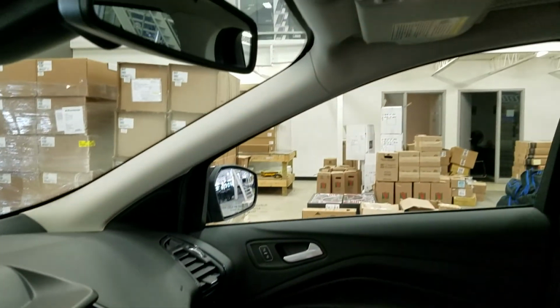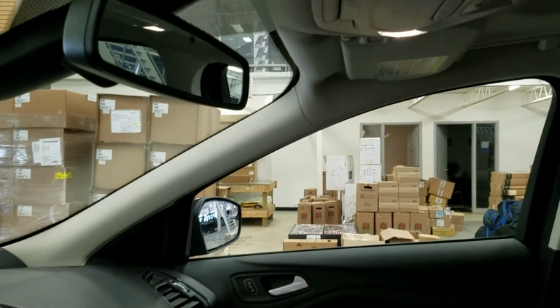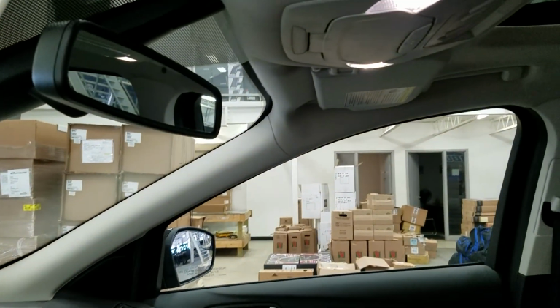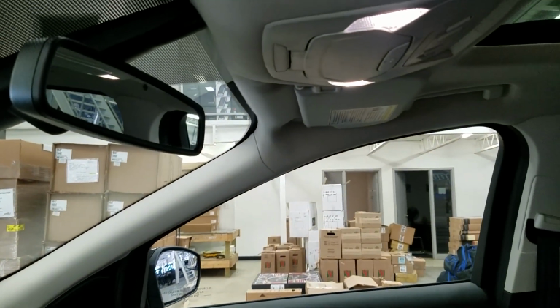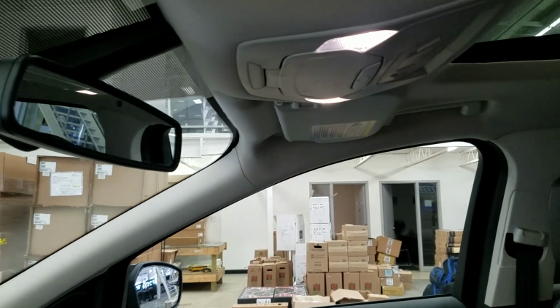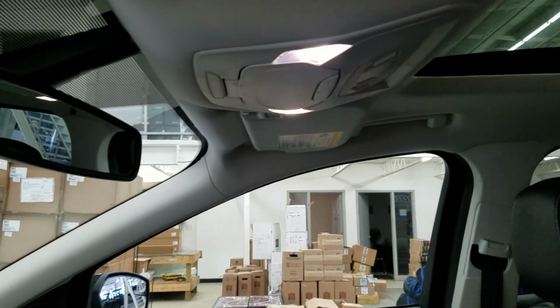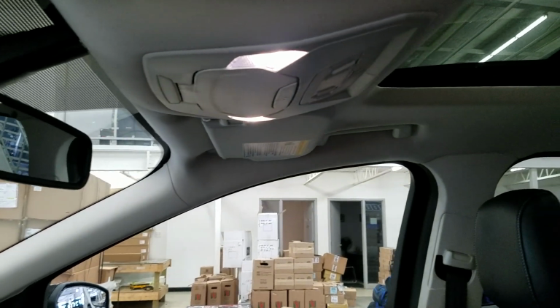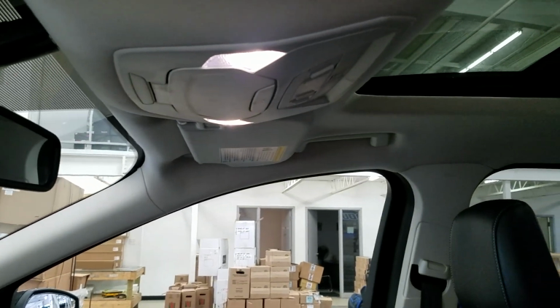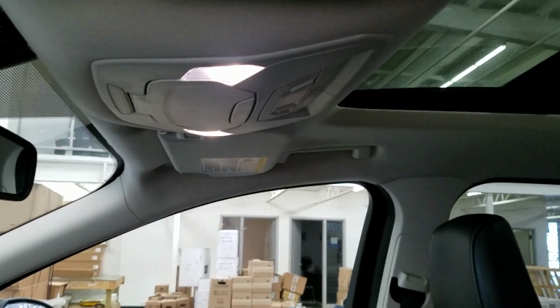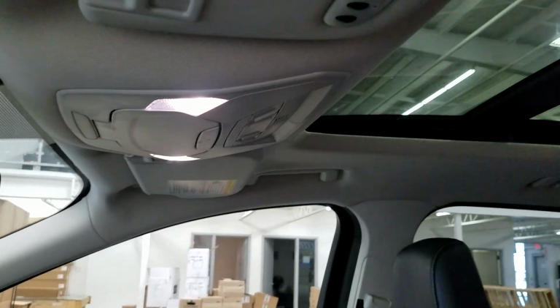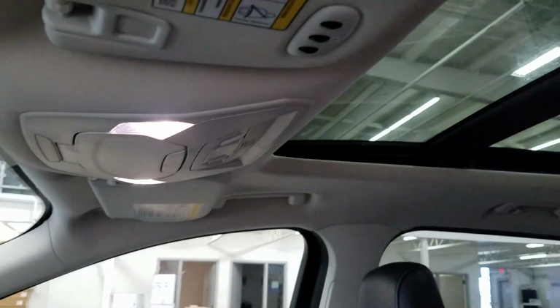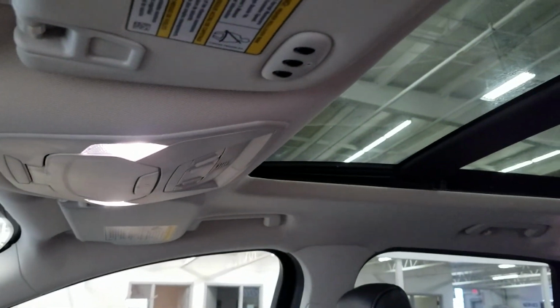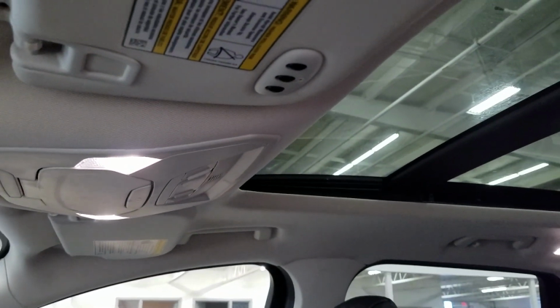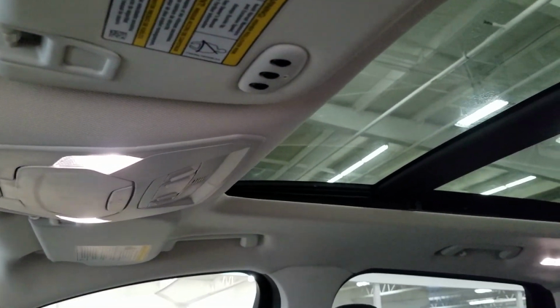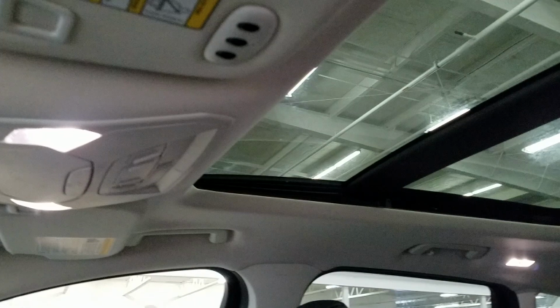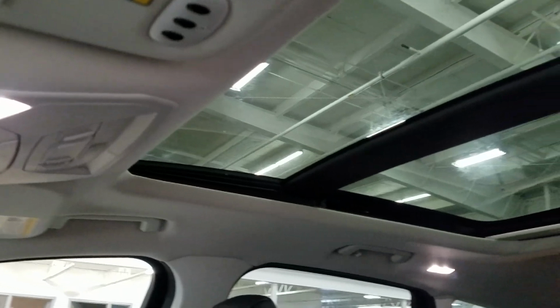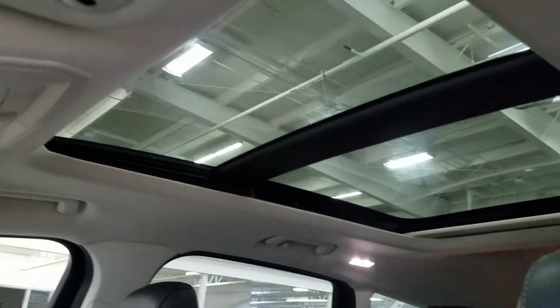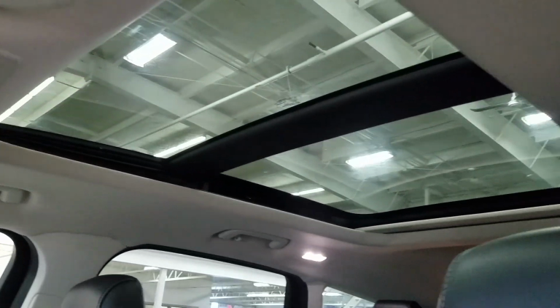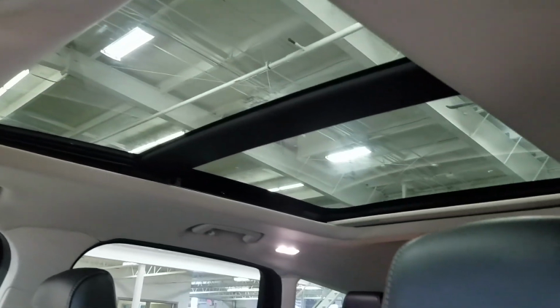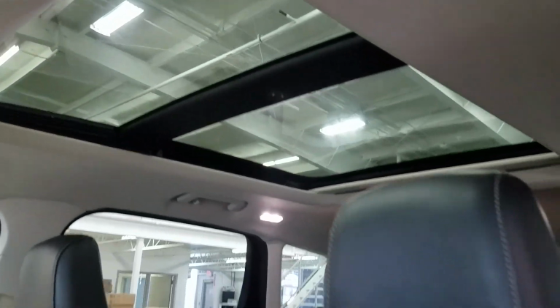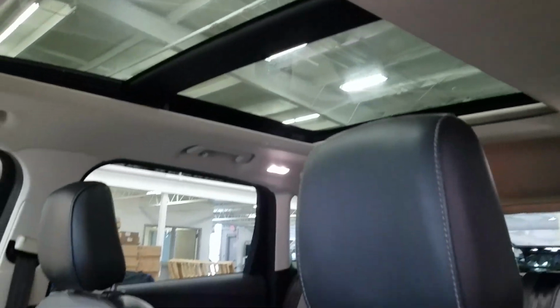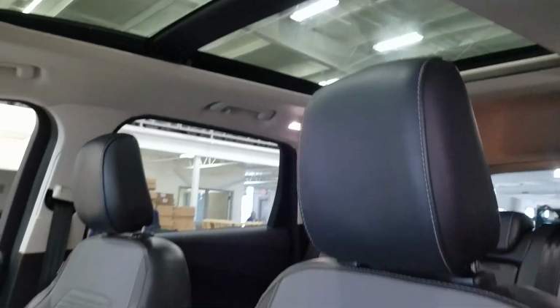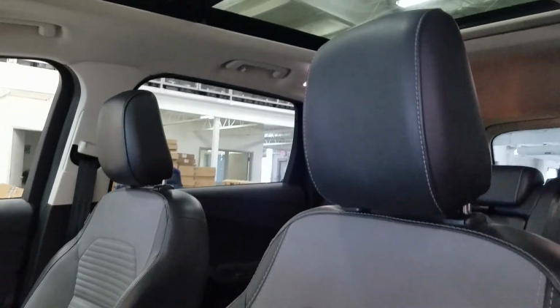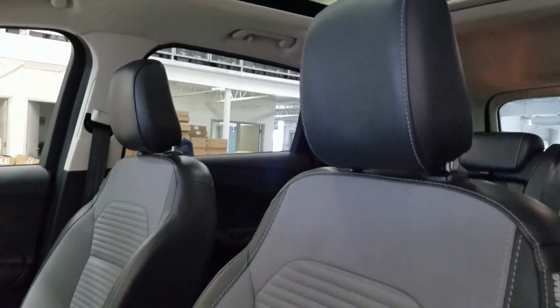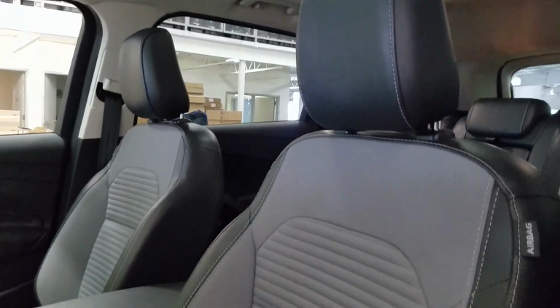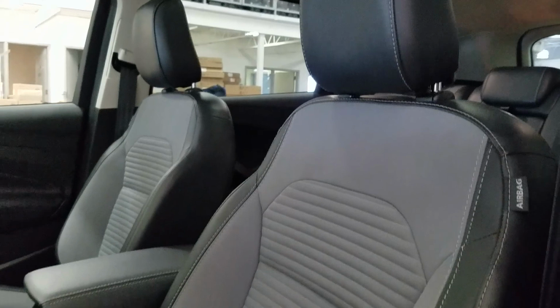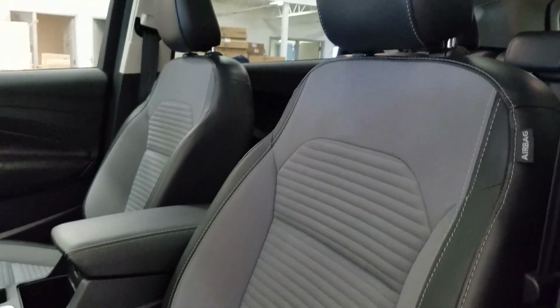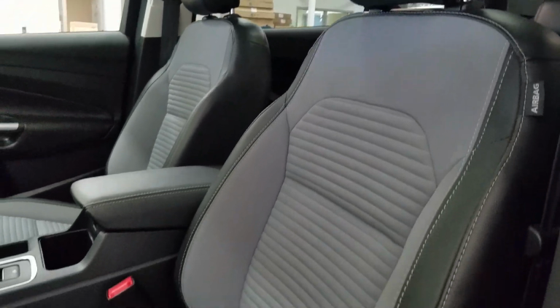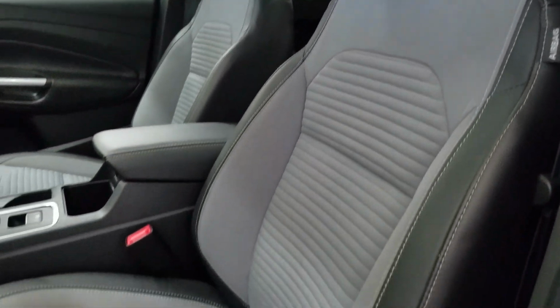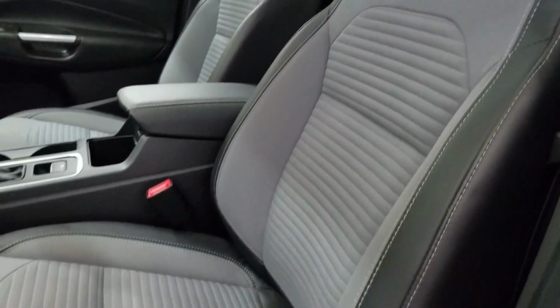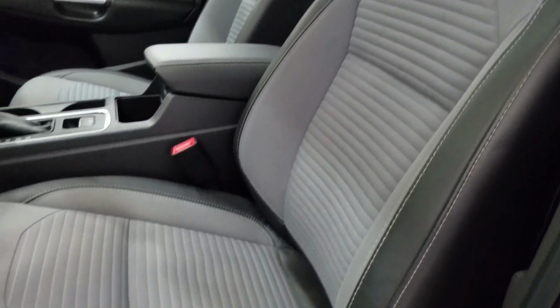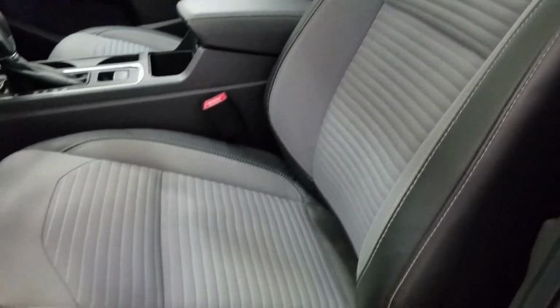Up above we have our auto-dimming rearview mirror with cabin lights to provide ambient lighting. We also have three garage door opener controls and our beautiful twin-panel moonroof. Looking down at our interior, we have beautiful gray seating that comes with a fully adjustable seat with lumbar support.